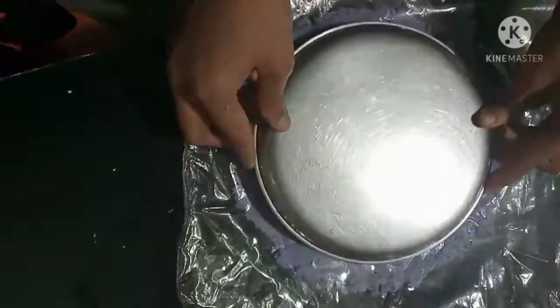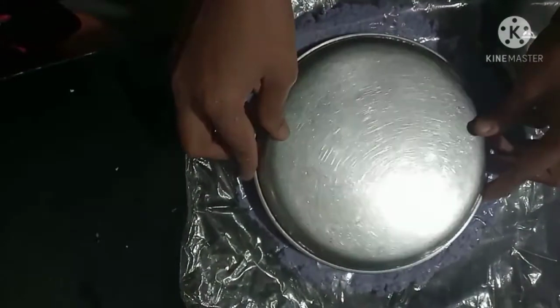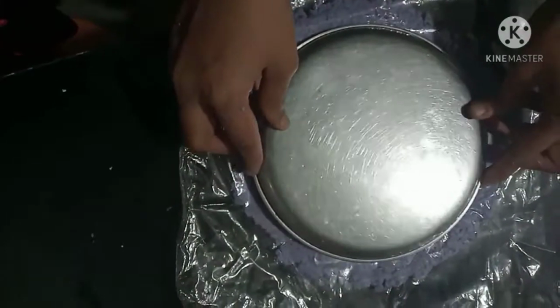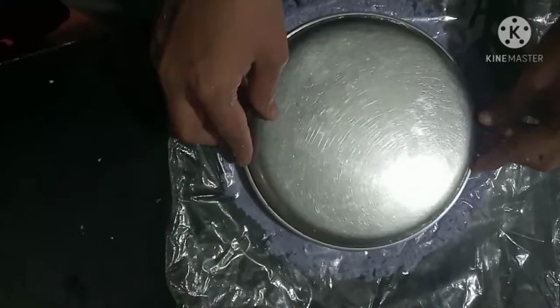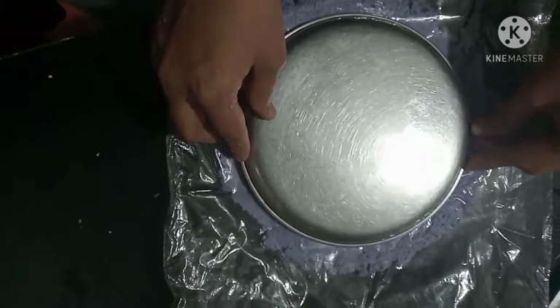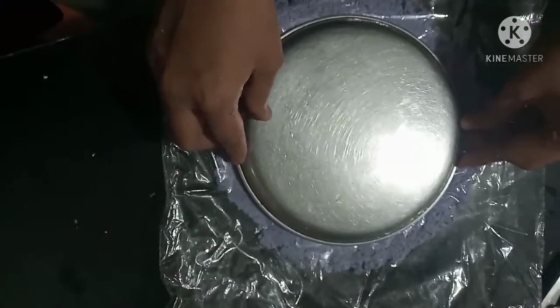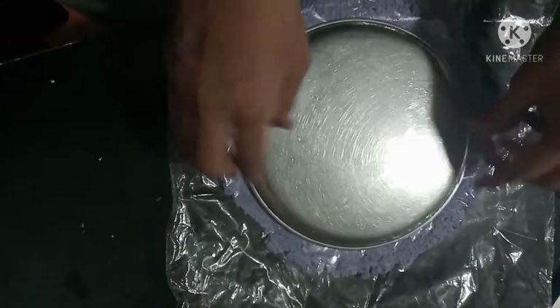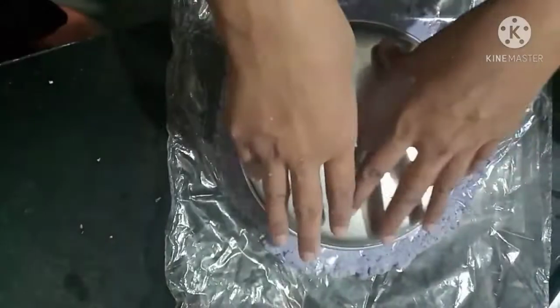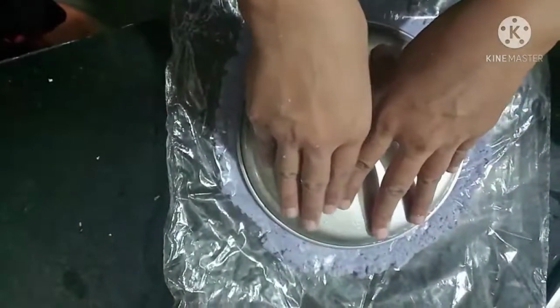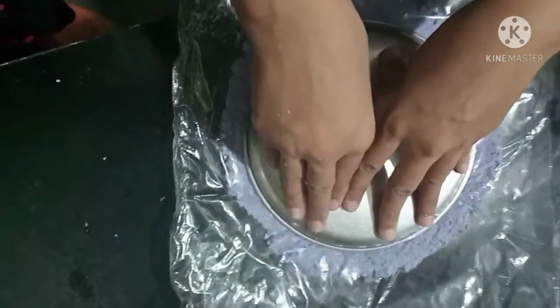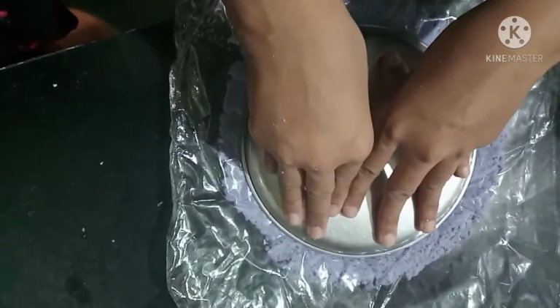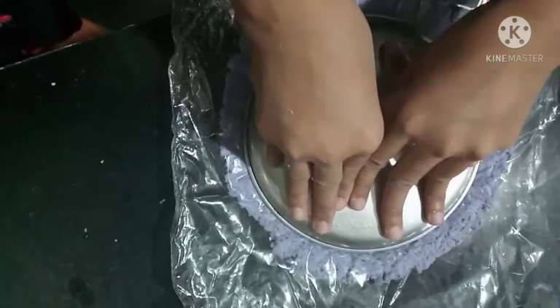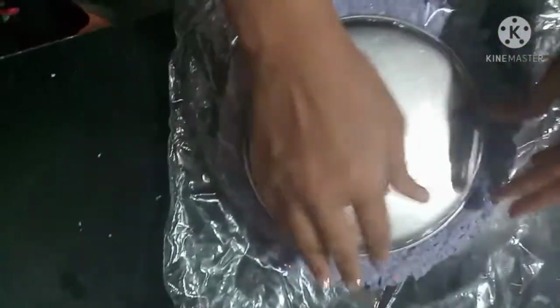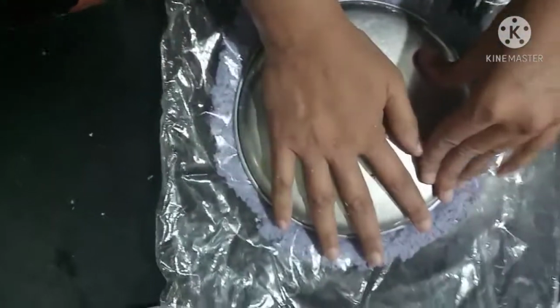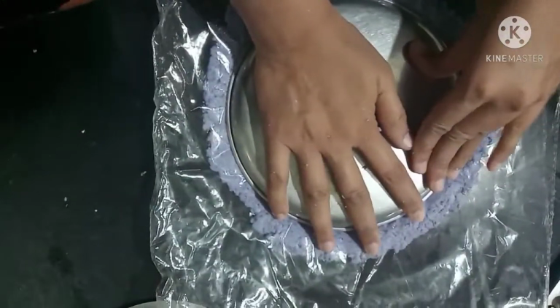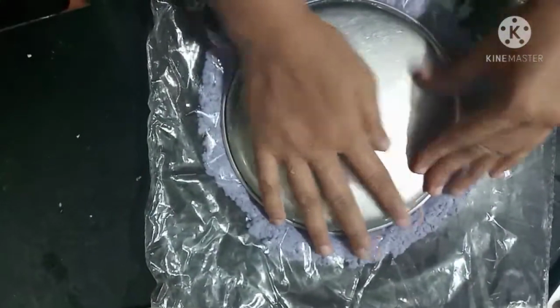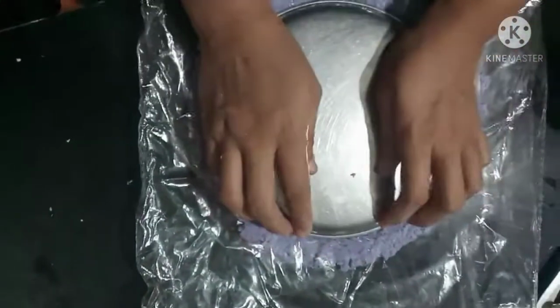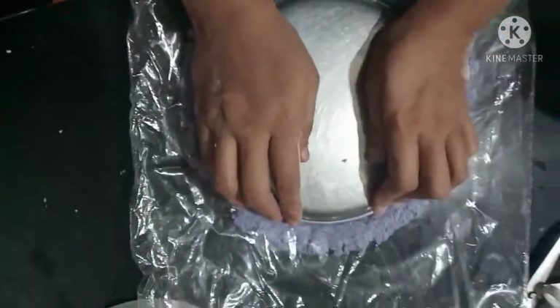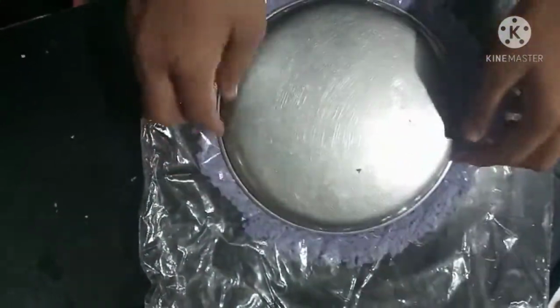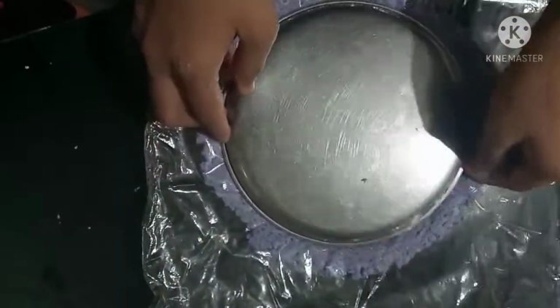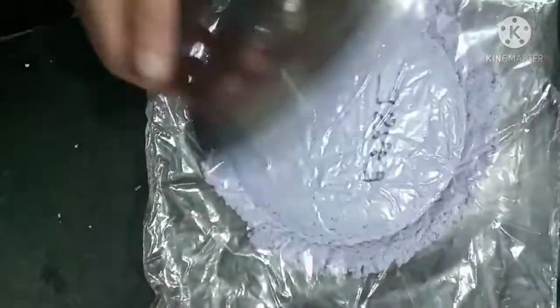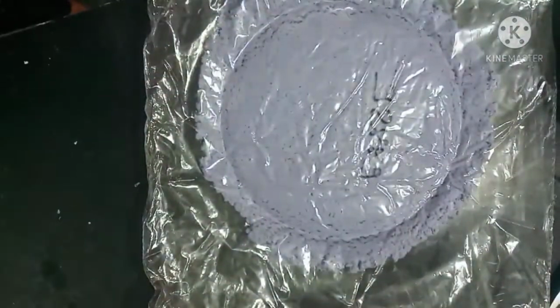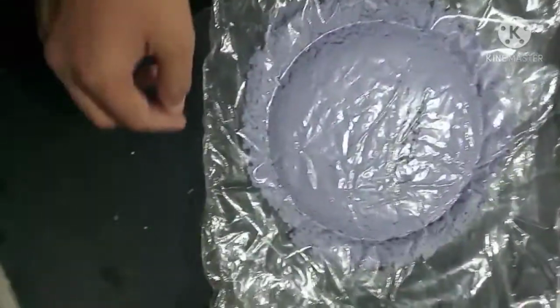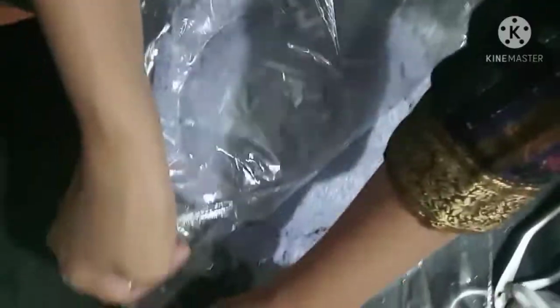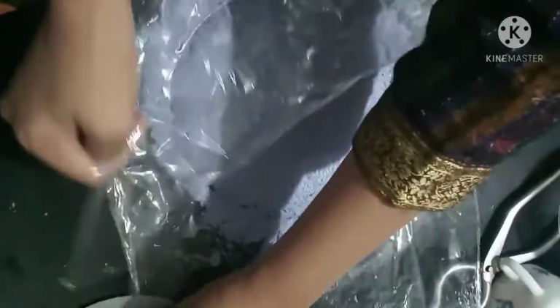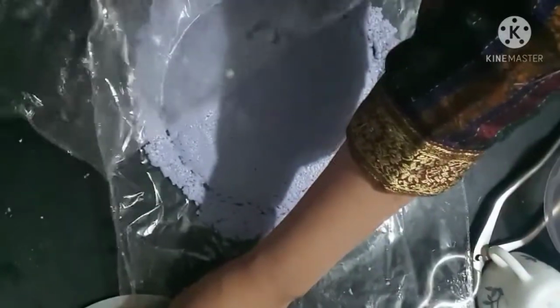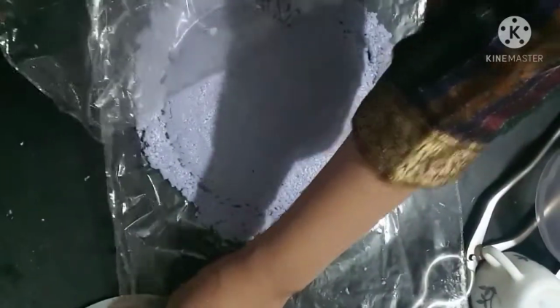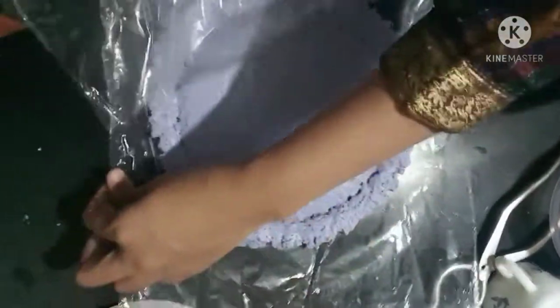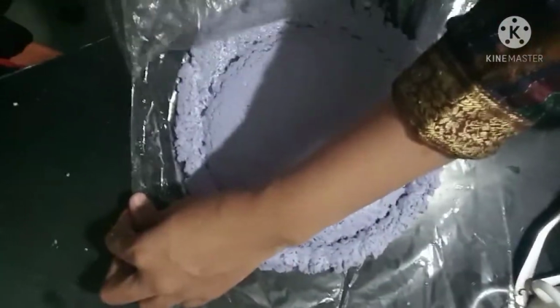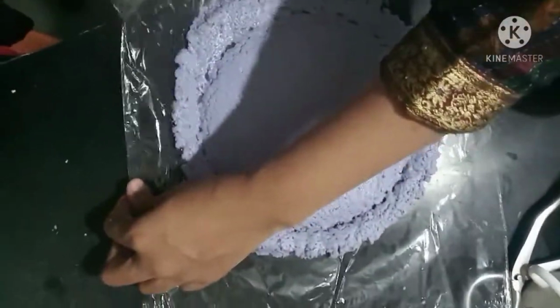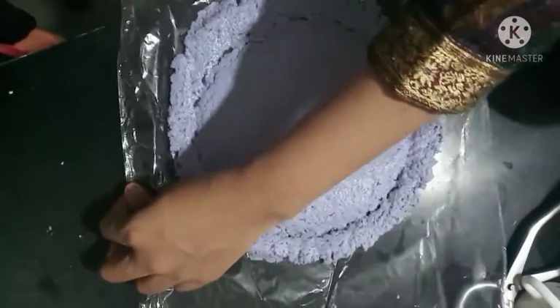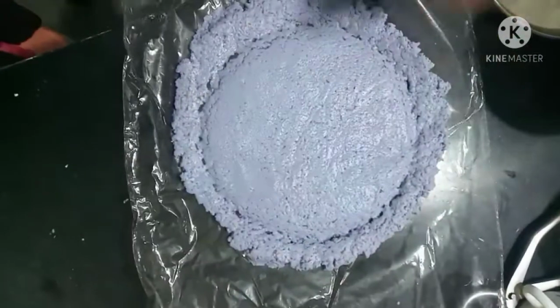Give it the shape you want — you can give it a rectangle, triangle, or any shape. I have given it the shape of a circle. If you want to make colored paper then use food color, and if you want to make designer paper then use dry leaves or dry flower petals.